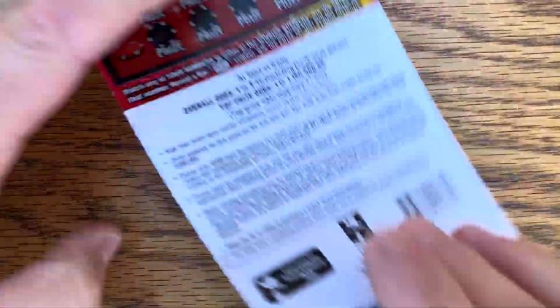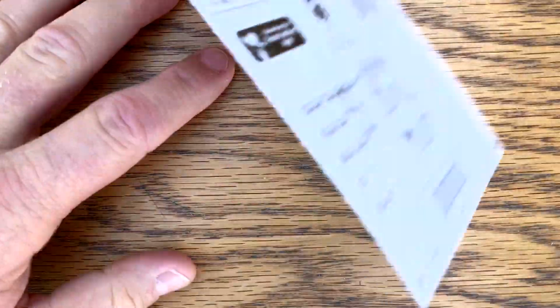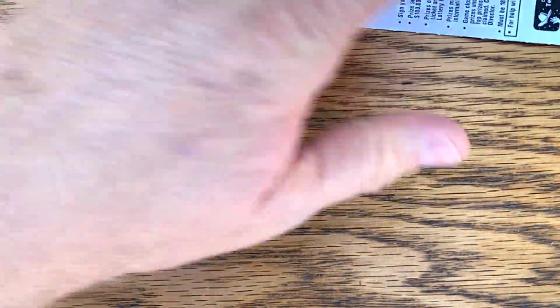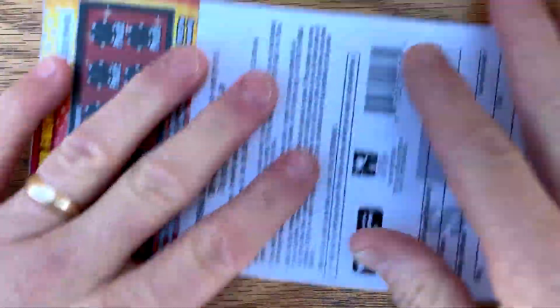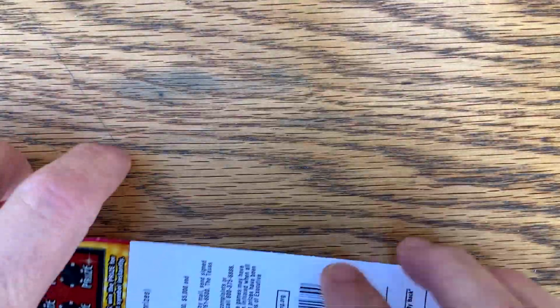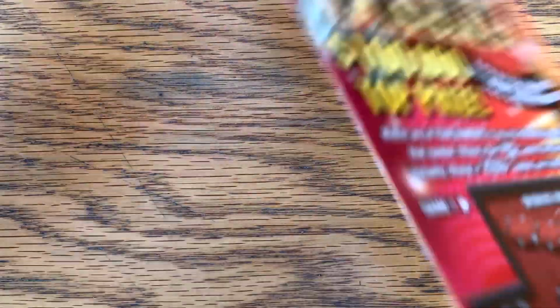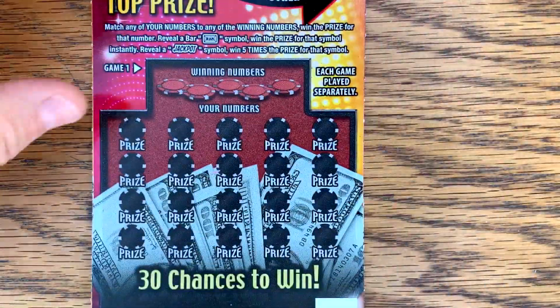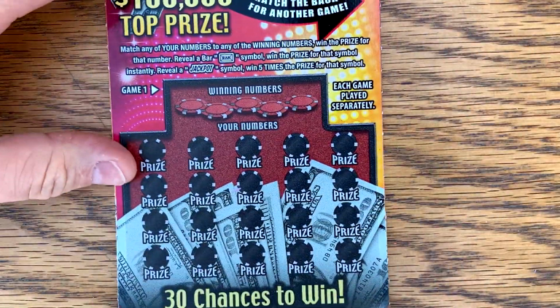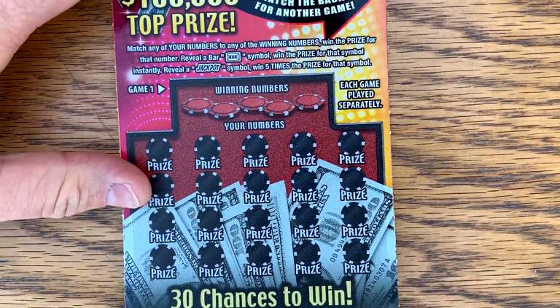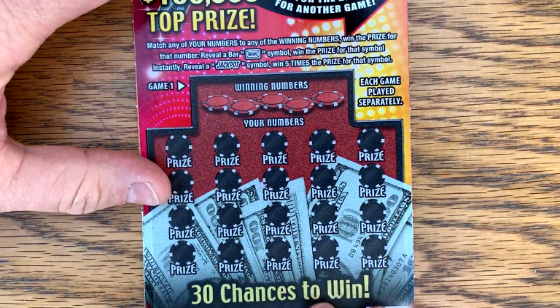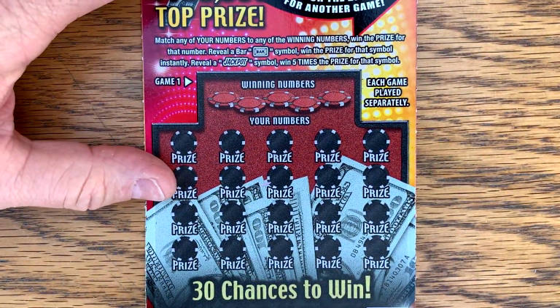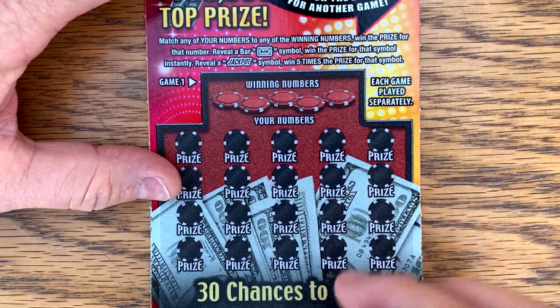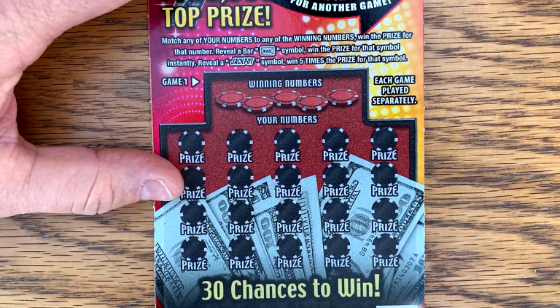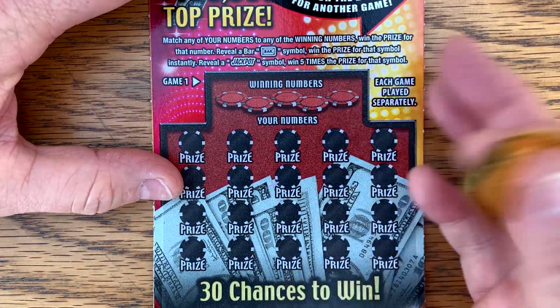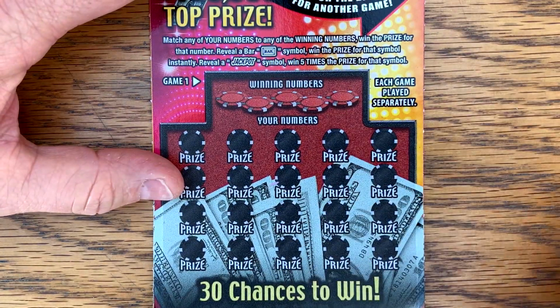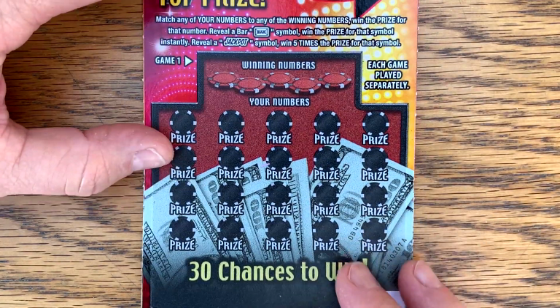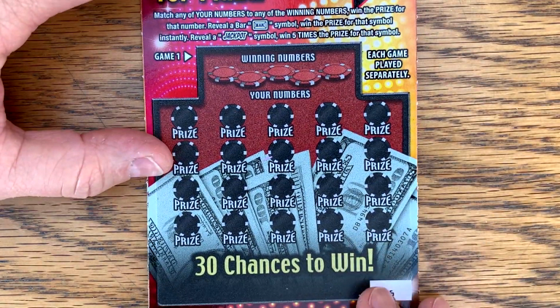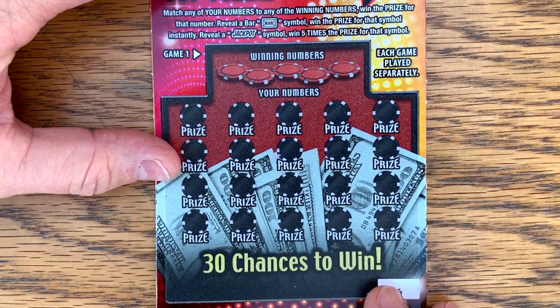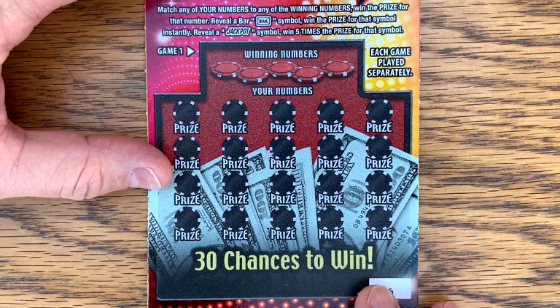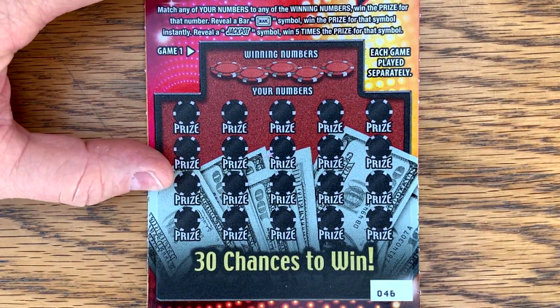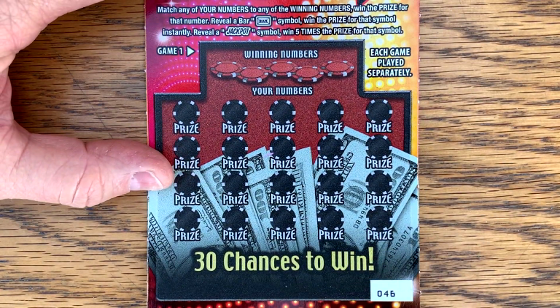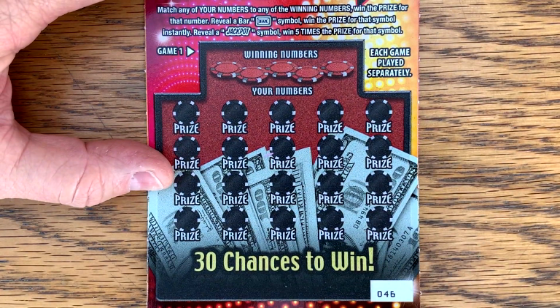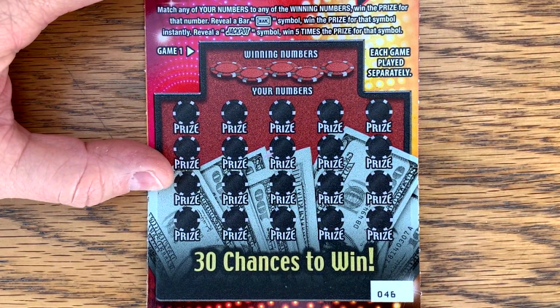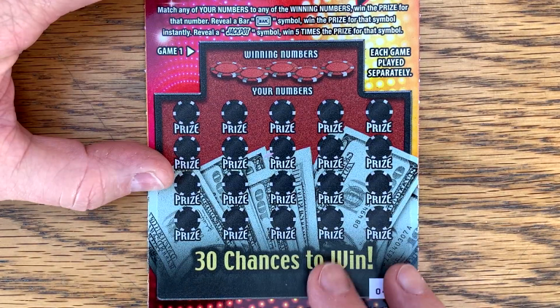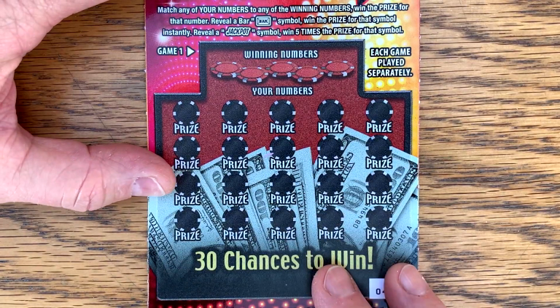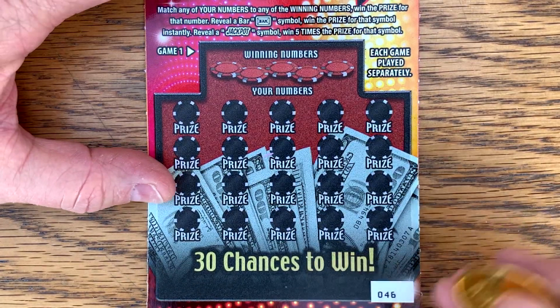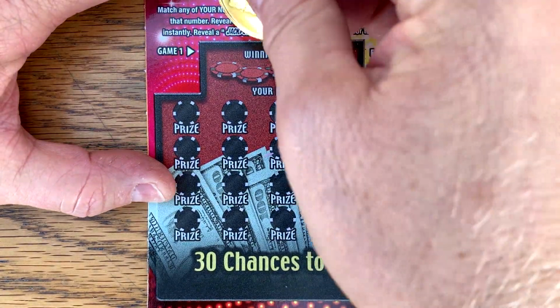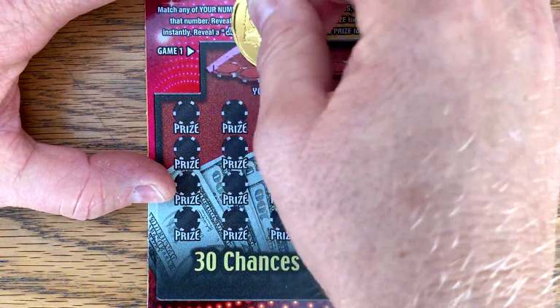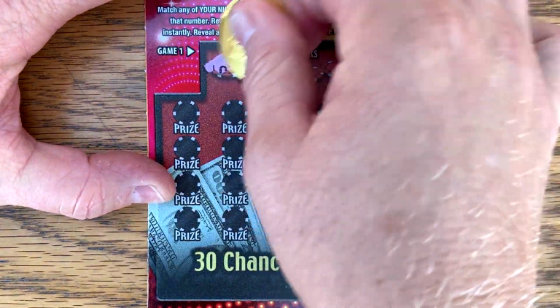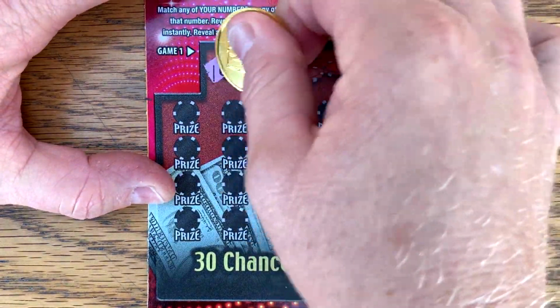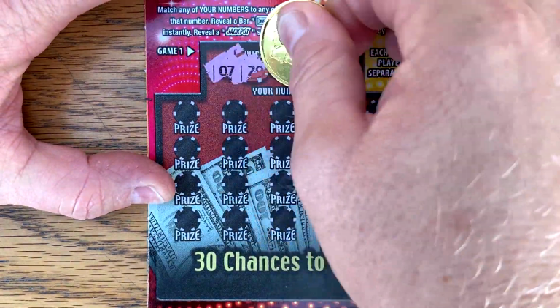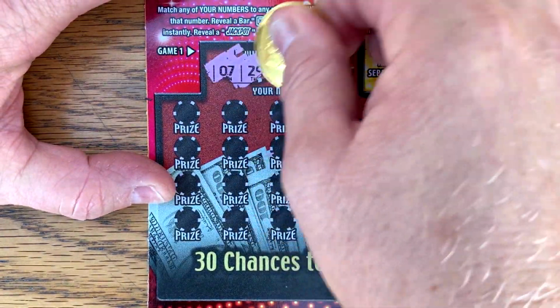Hit back-to-back winners last time we played it. Alright, match win, bar the auto win, jackpot — never found it — is five times the prize. Let me make sure that's focused and let's see if we can start the day off with a nice big win.